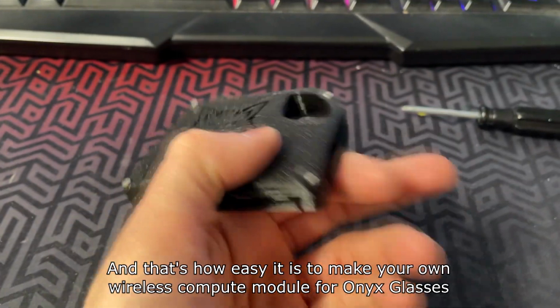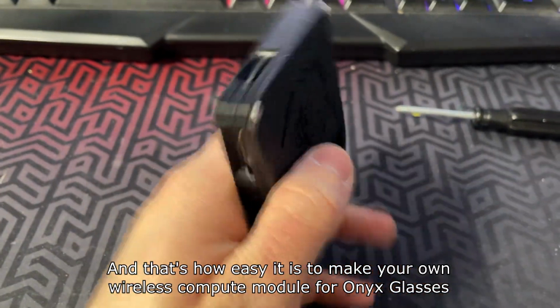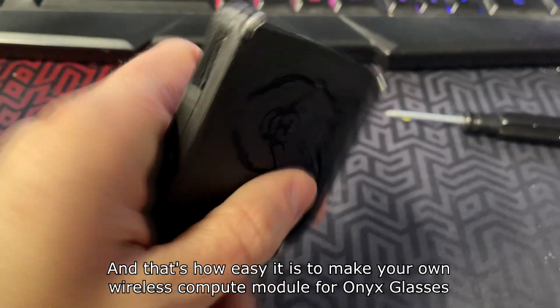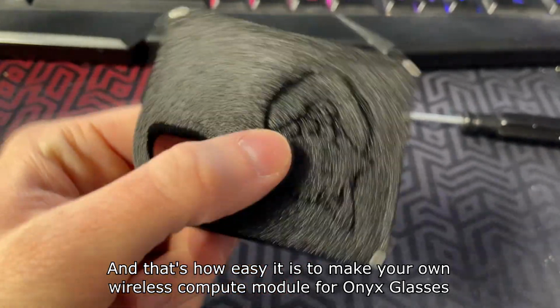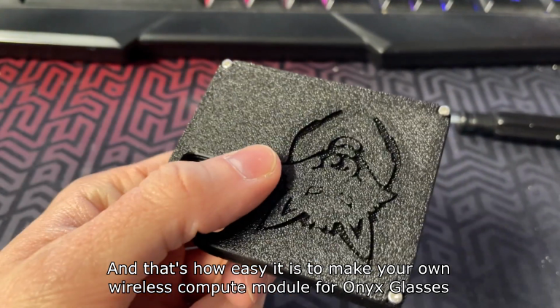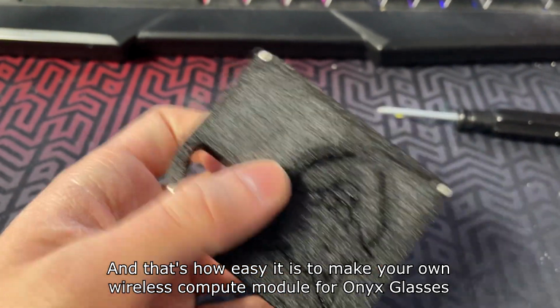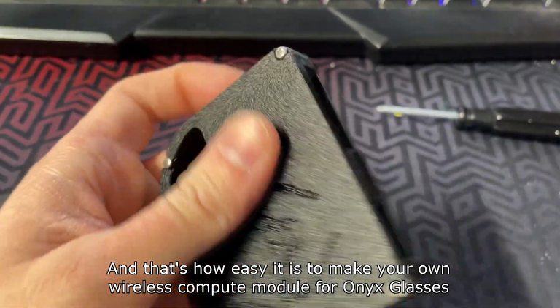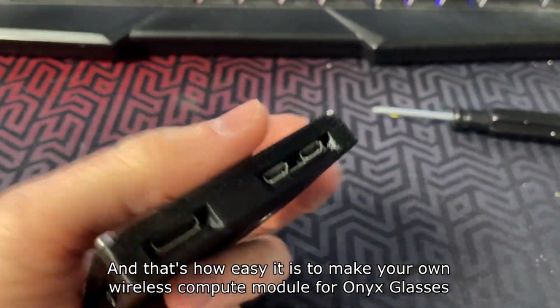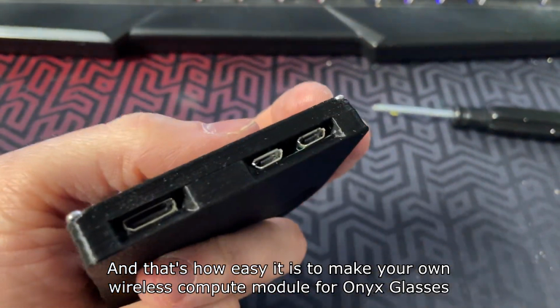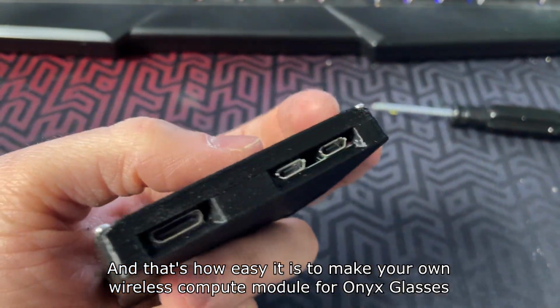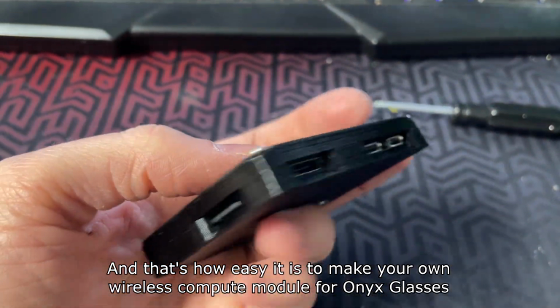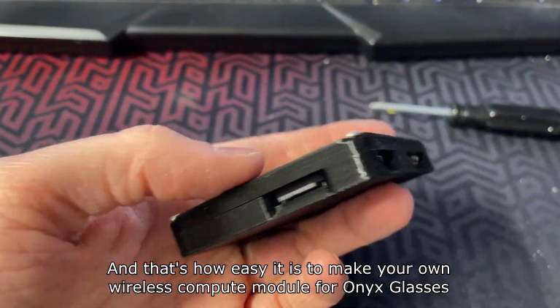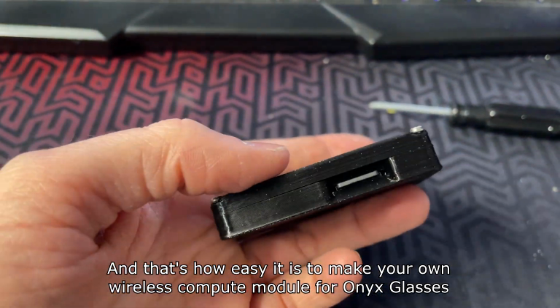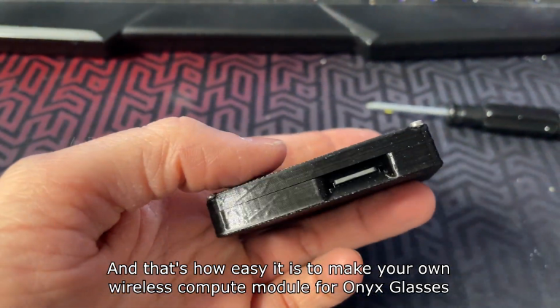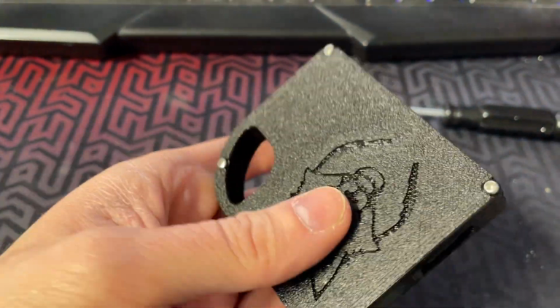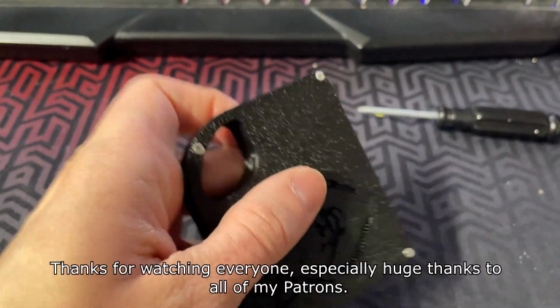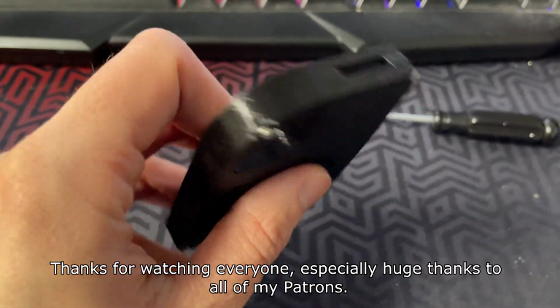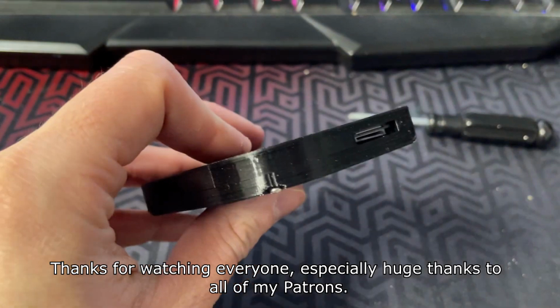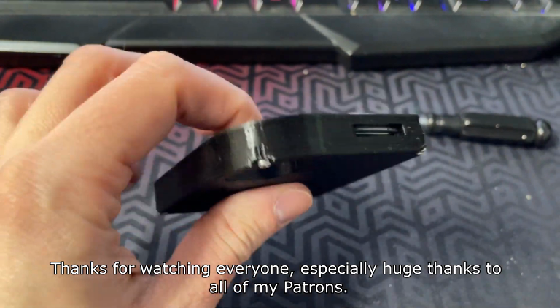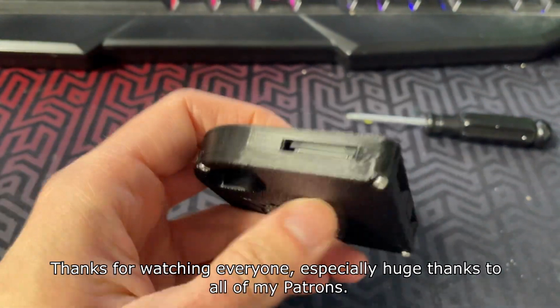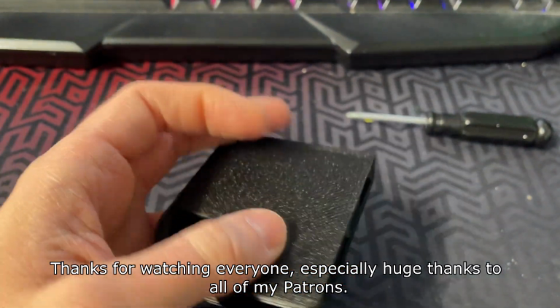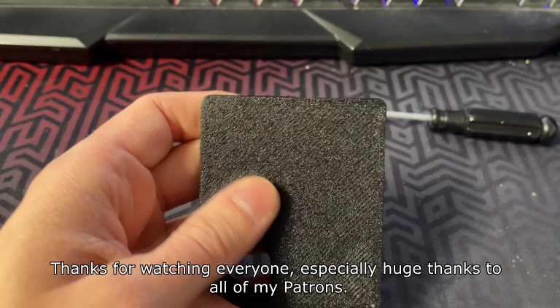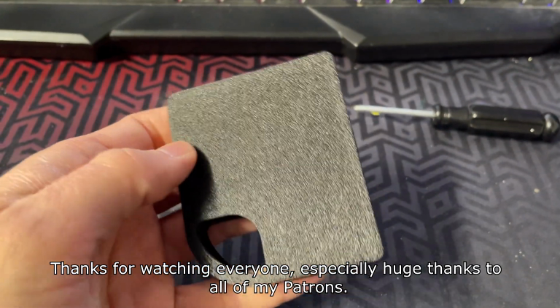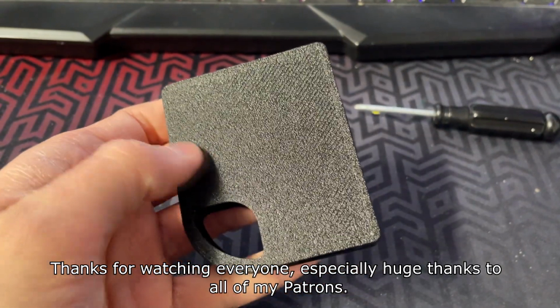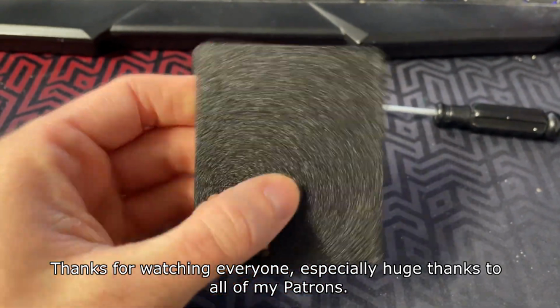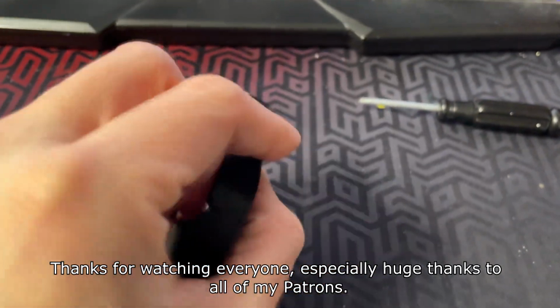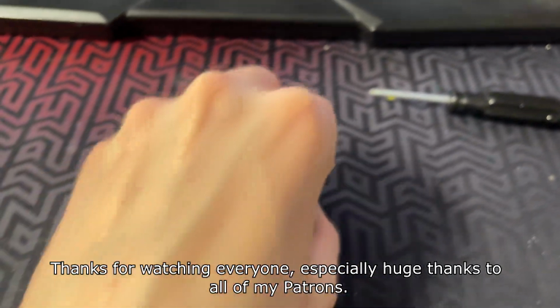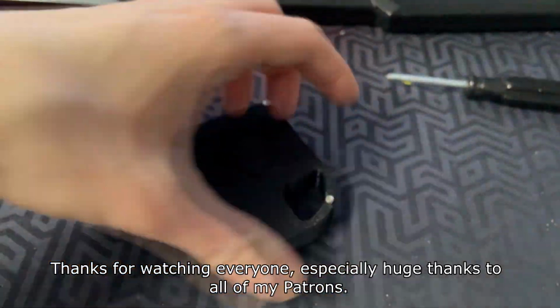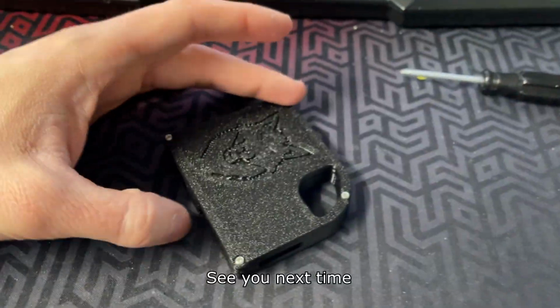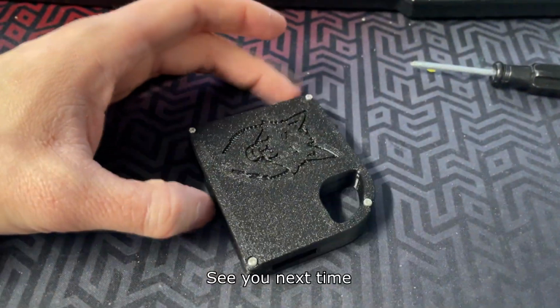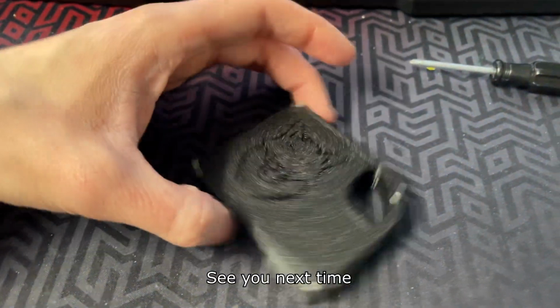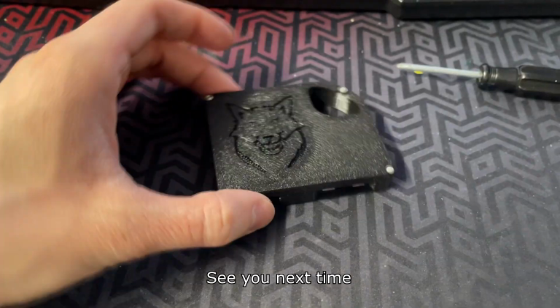And that's how easy it is to make your own wireless compute module for Onyx glasses. Thanks for watching everyone — especially huge thanks to all of my patrons. See you next time.